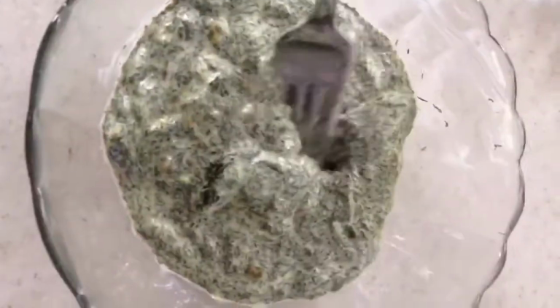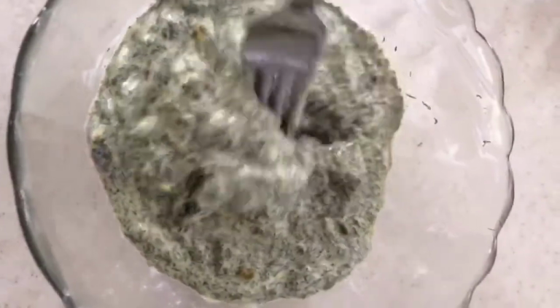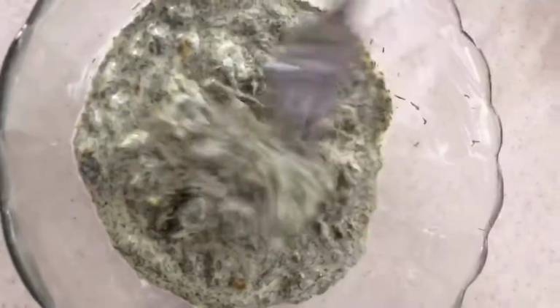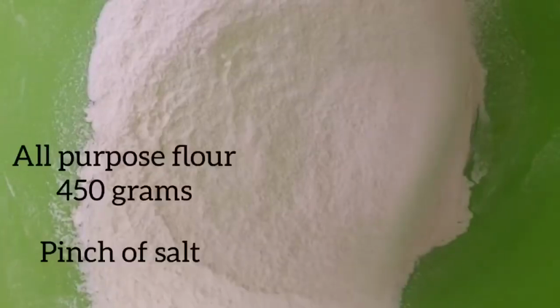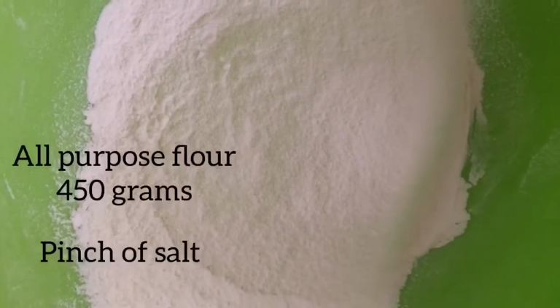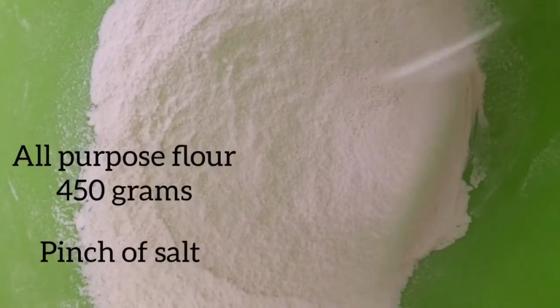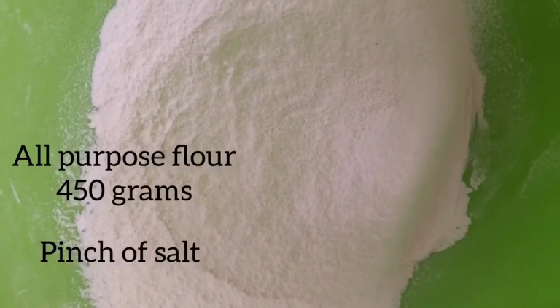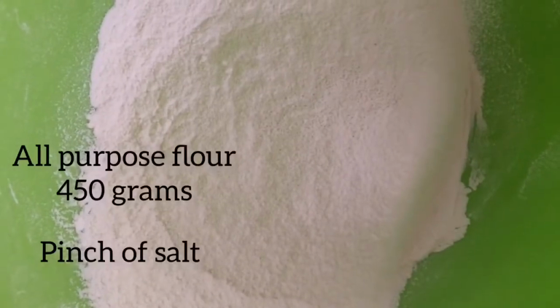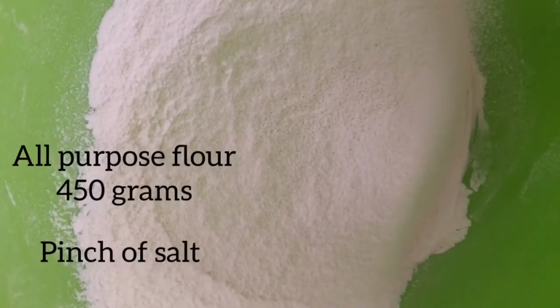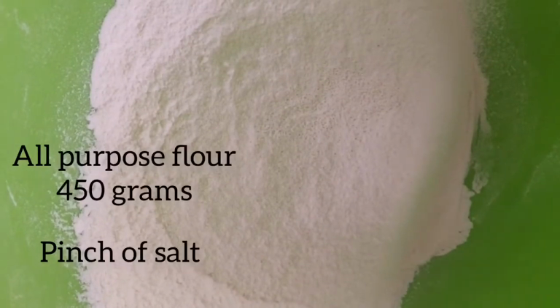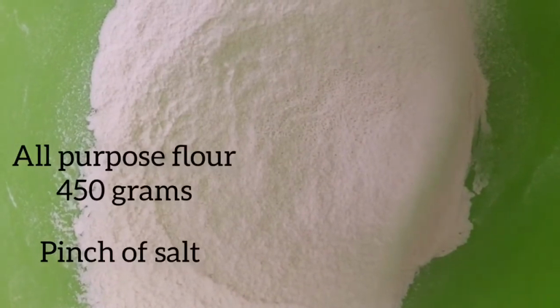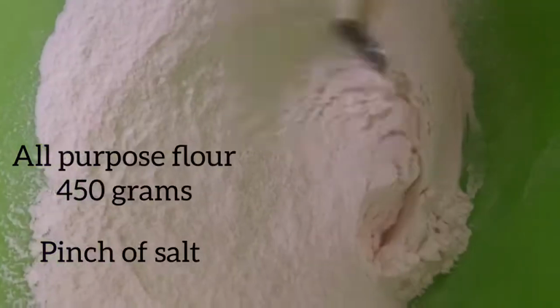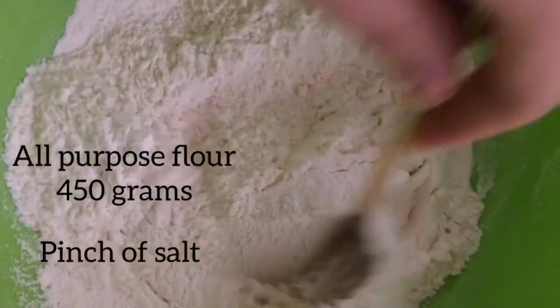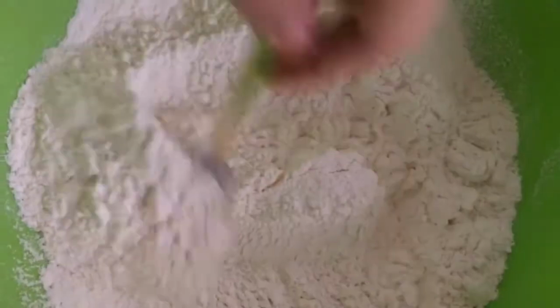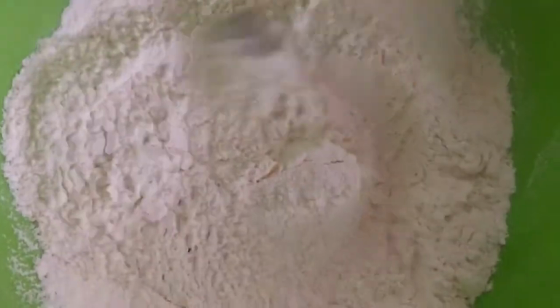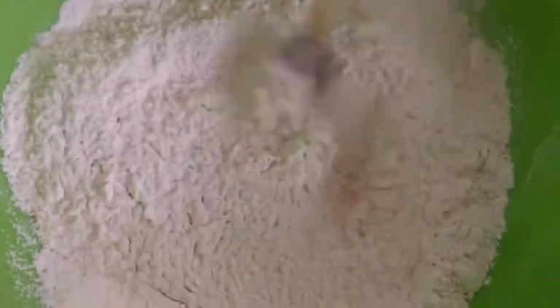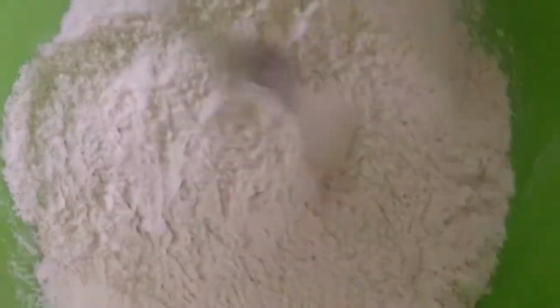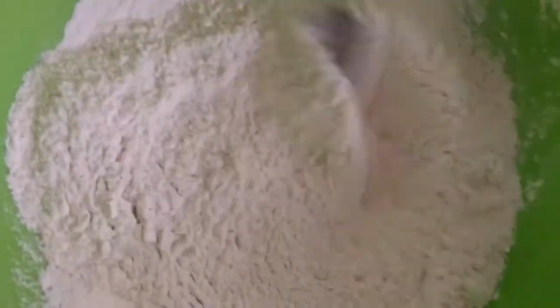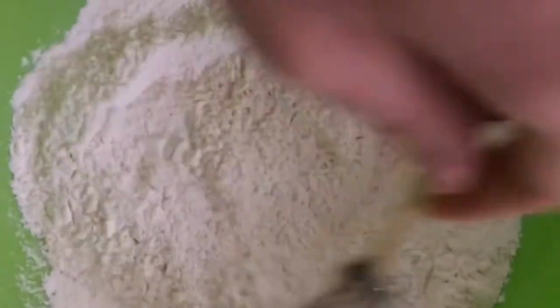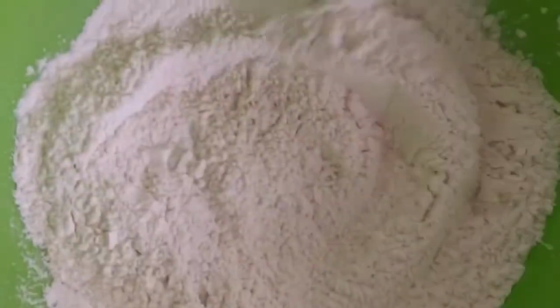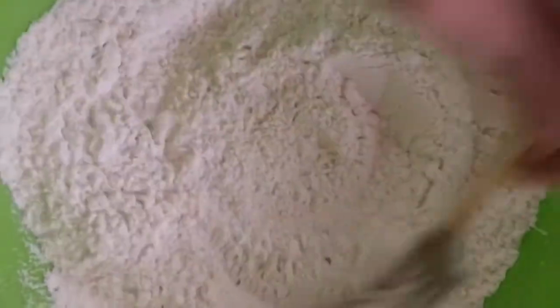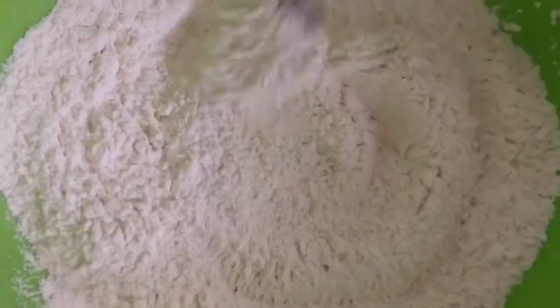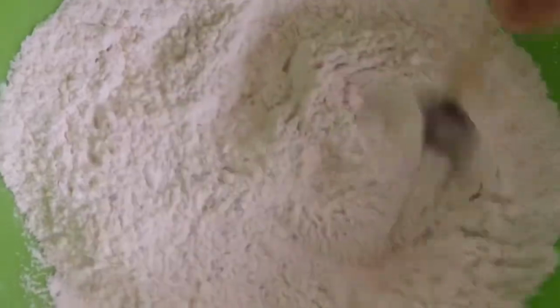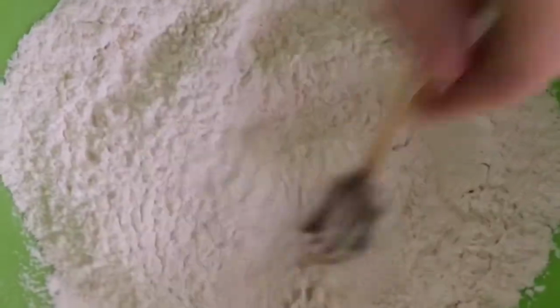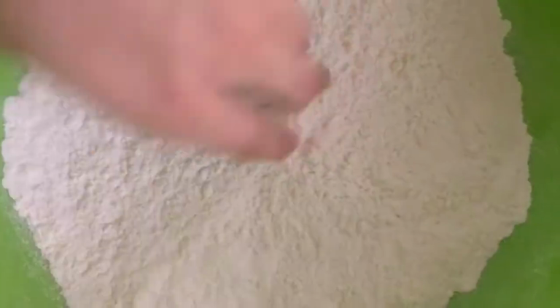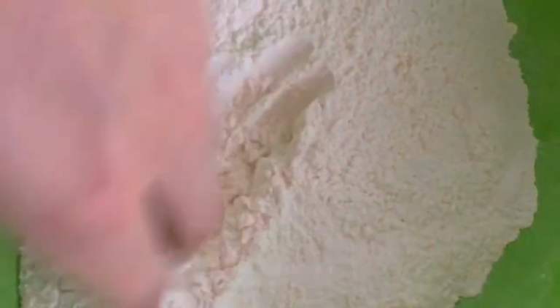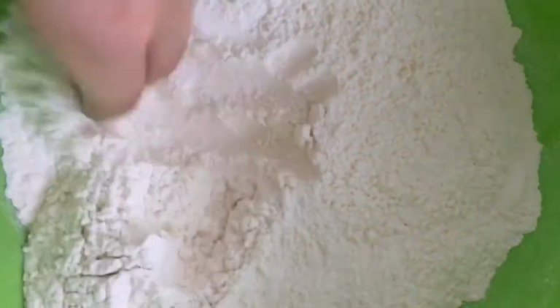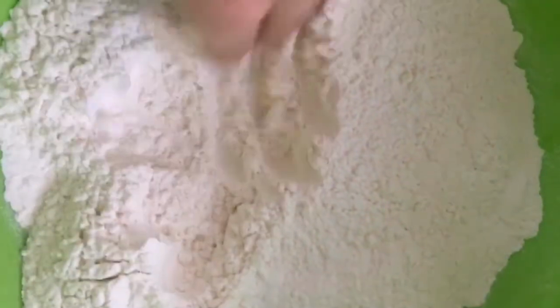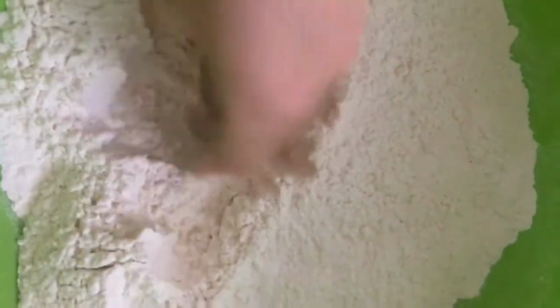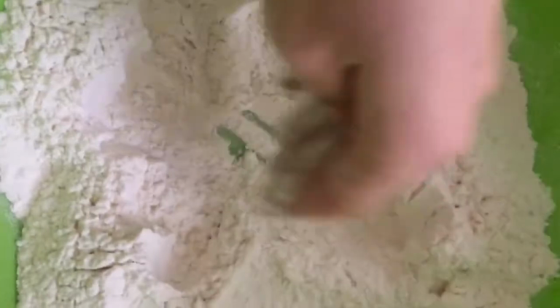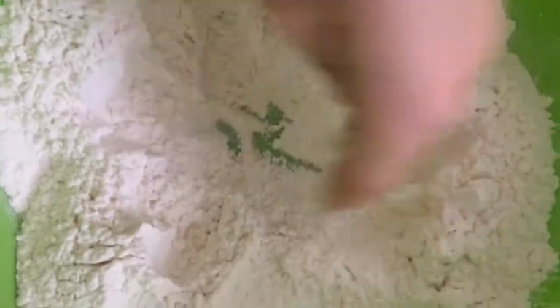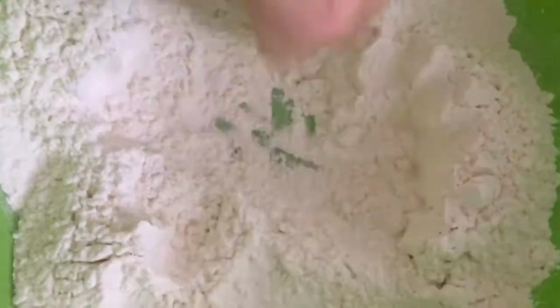In 450 grams of all-purpose flour, add one fourth teaspoon of salt and mix. Then make a hole in the middle of your flour mixture.